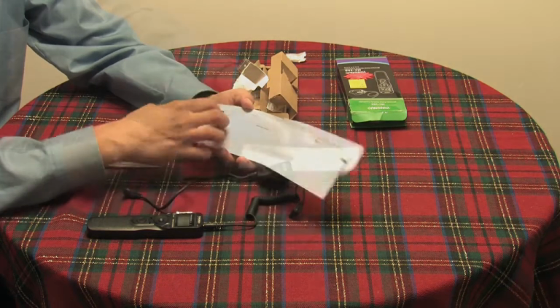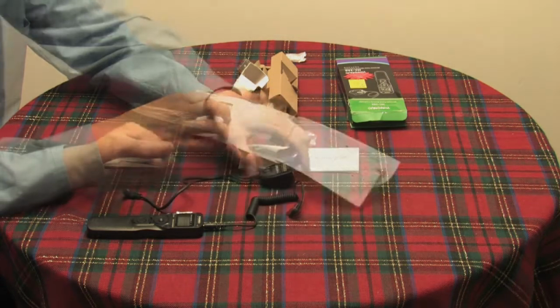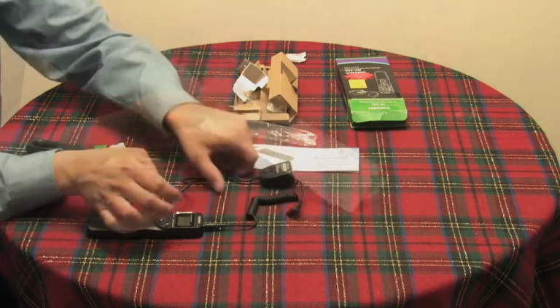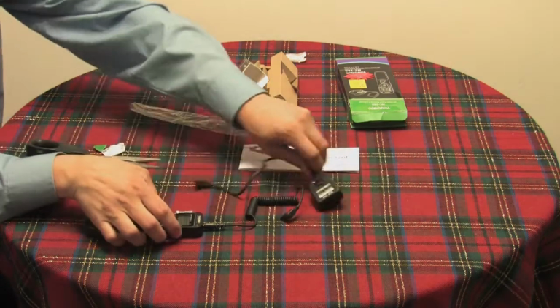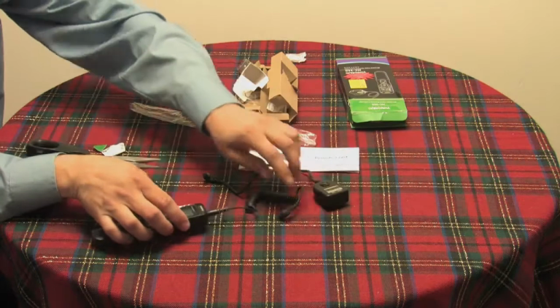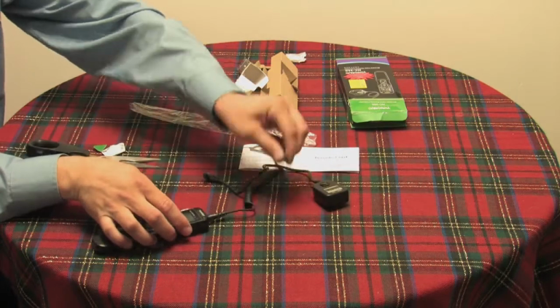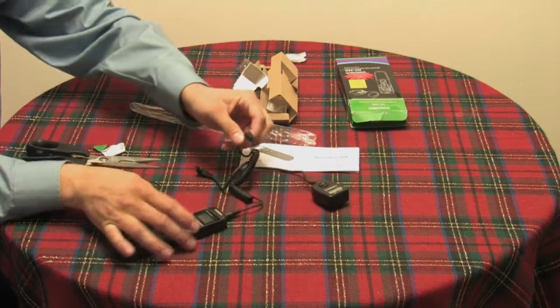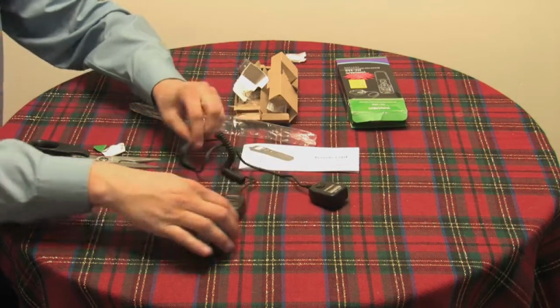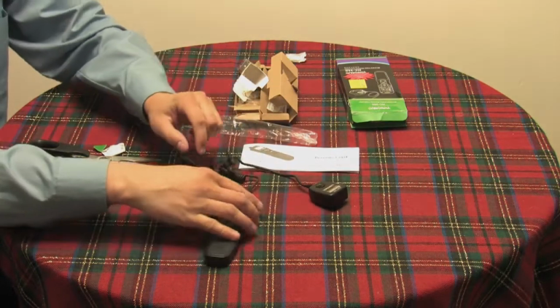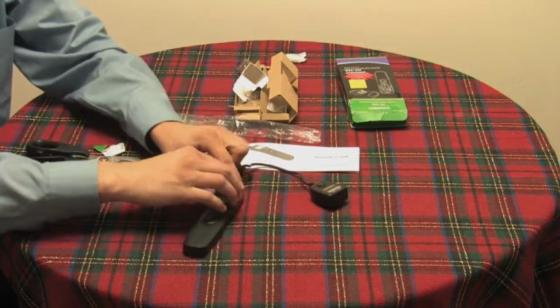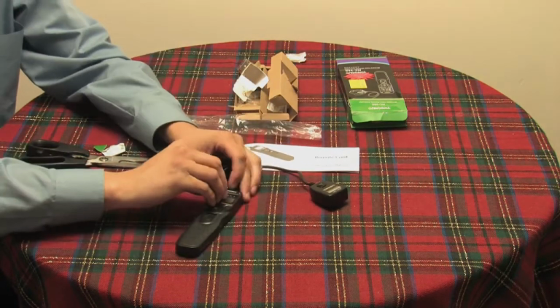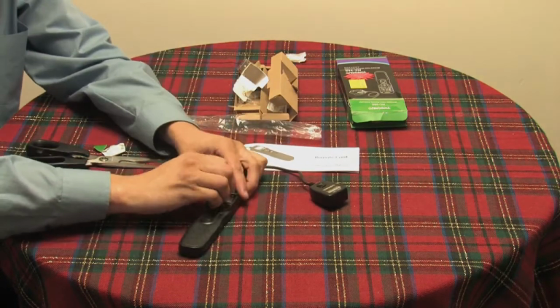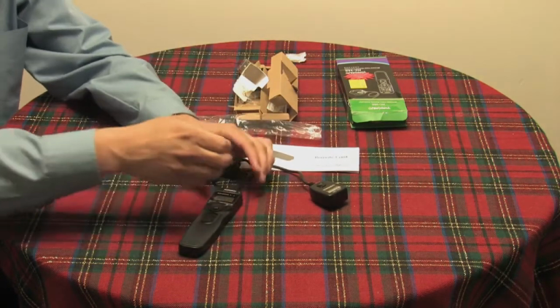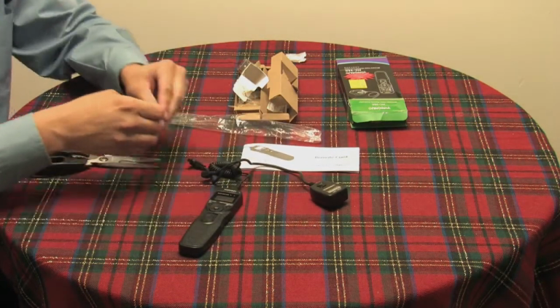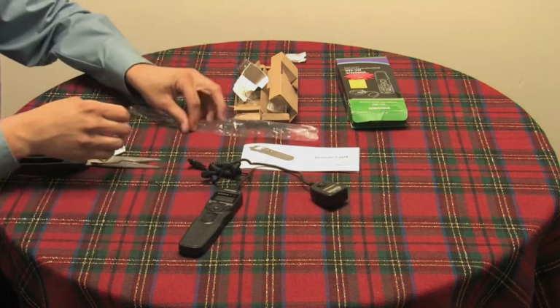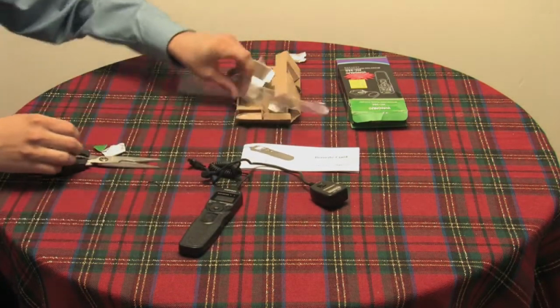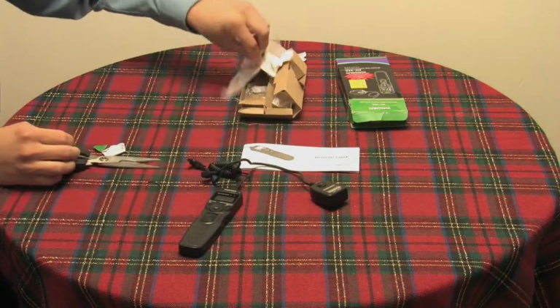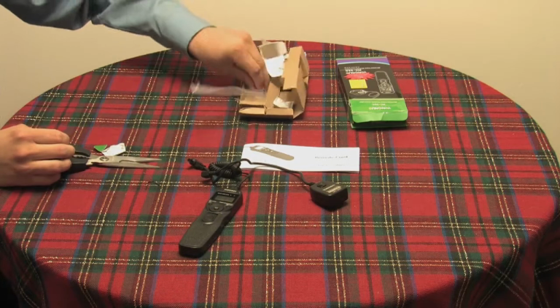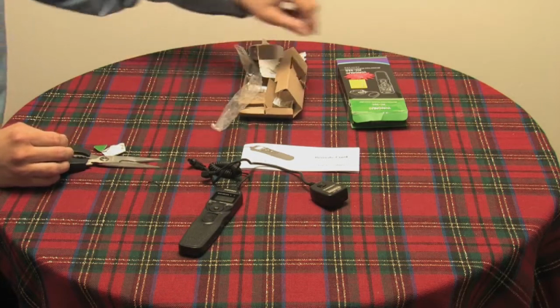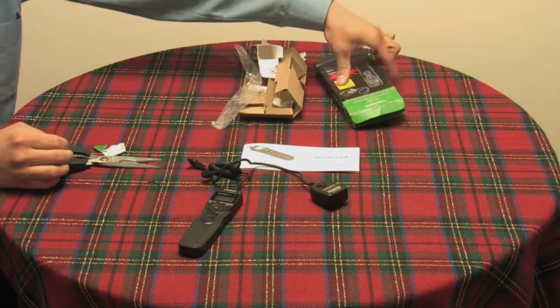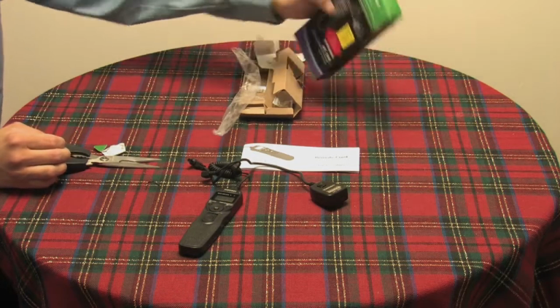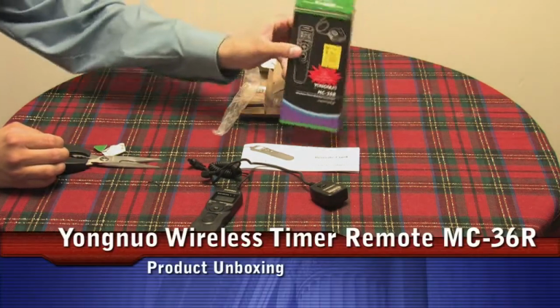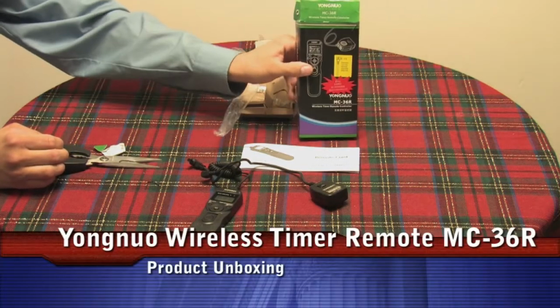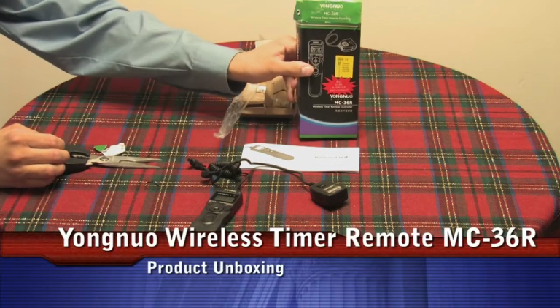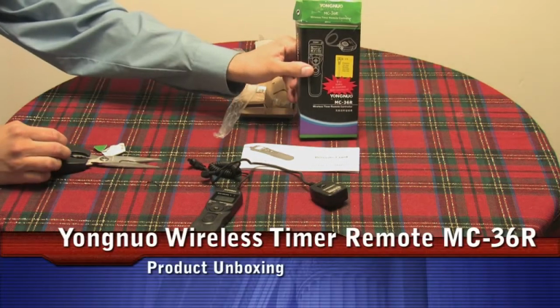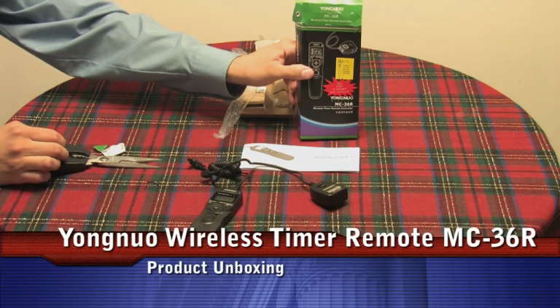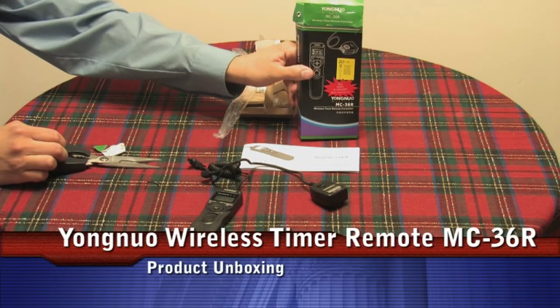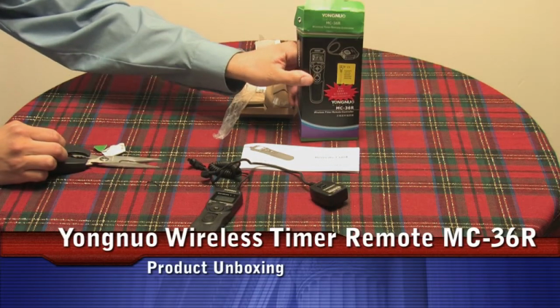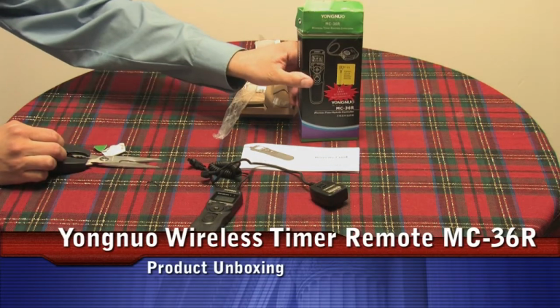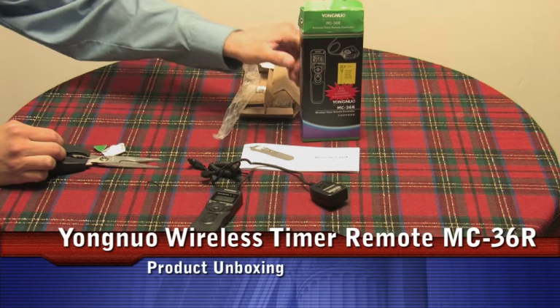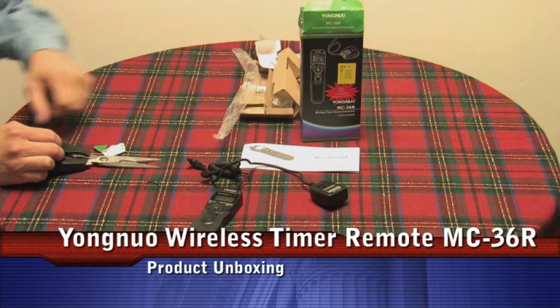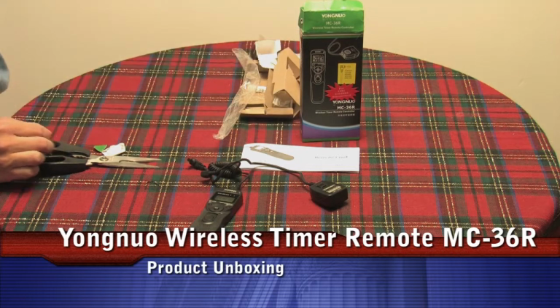The manual comes in Chinese, but there is an English section in the back covering the controller and timer functions. This is the Youngnuo MC-36R, and we'll be back with a review of how the device actually operates.